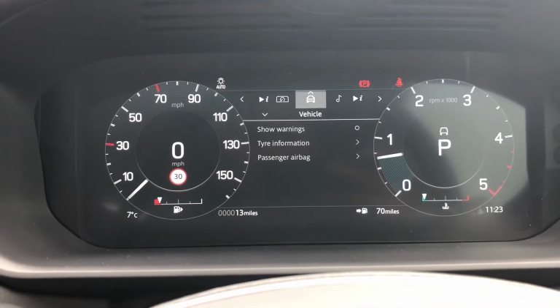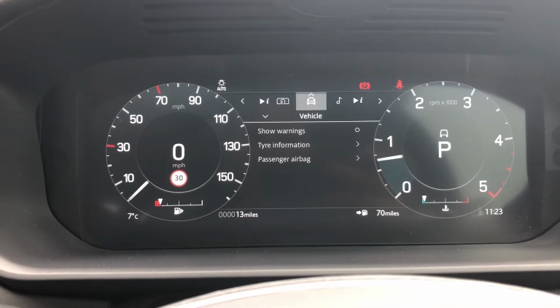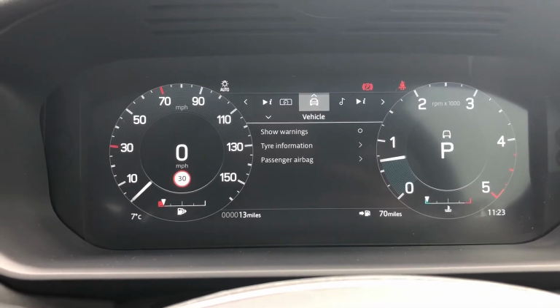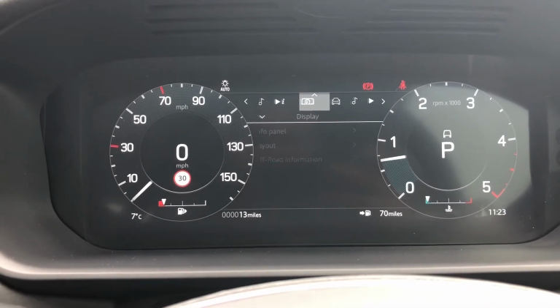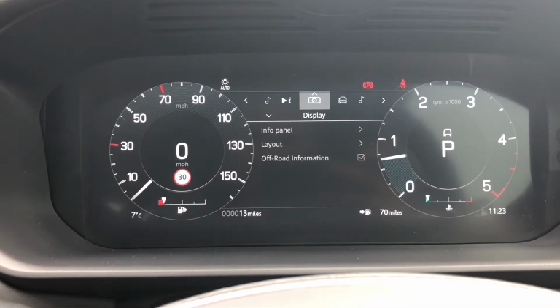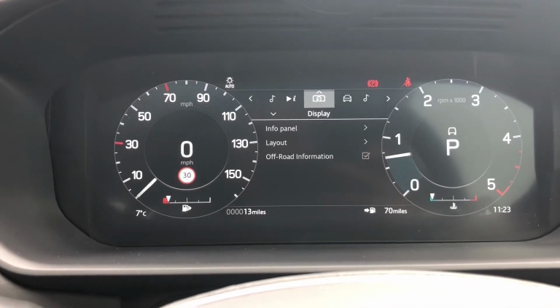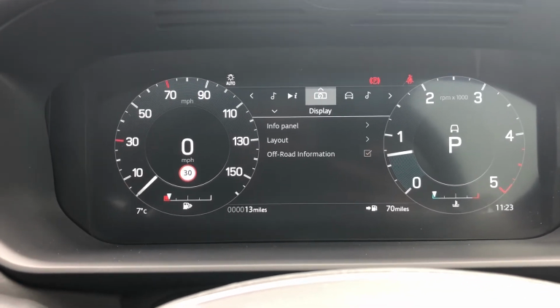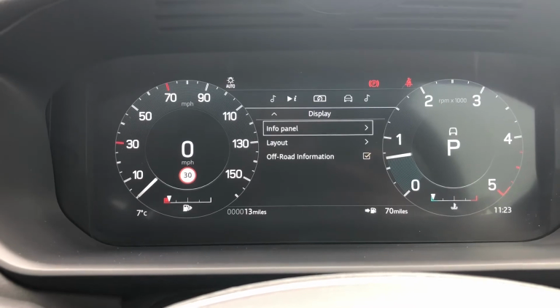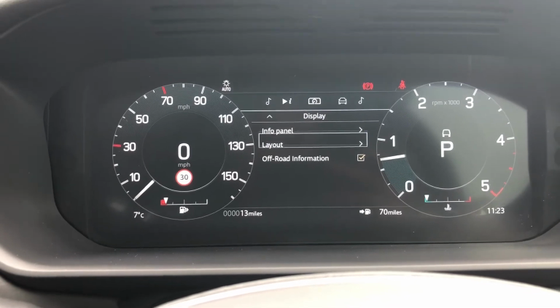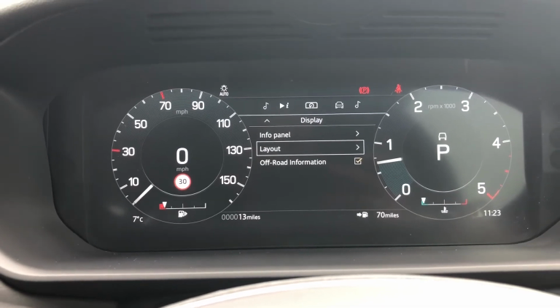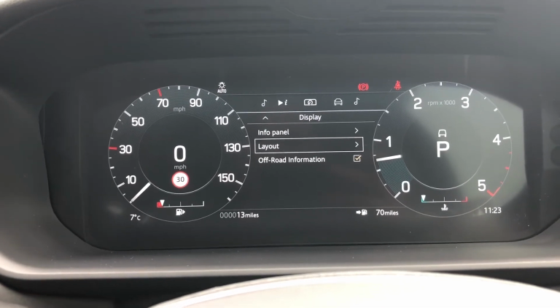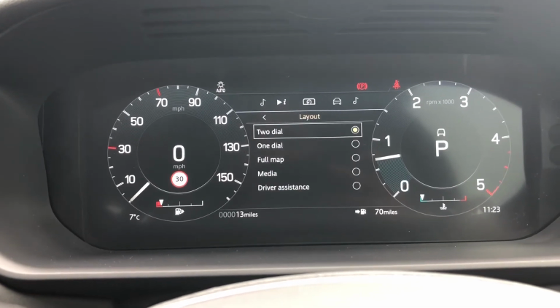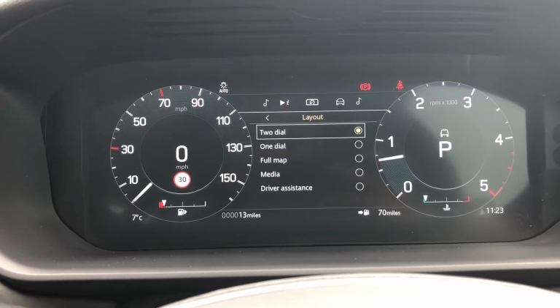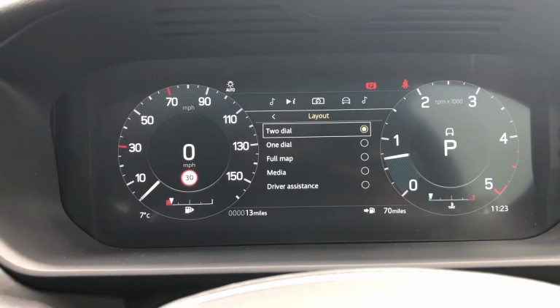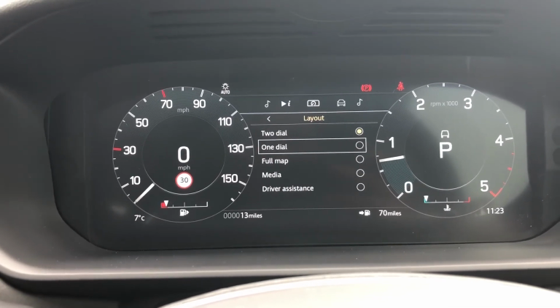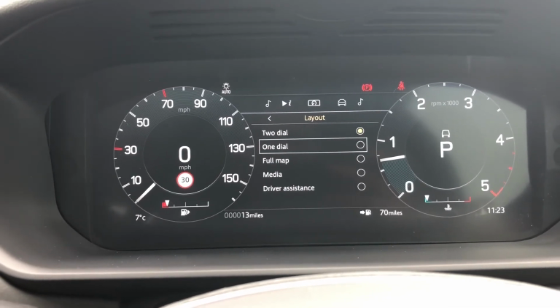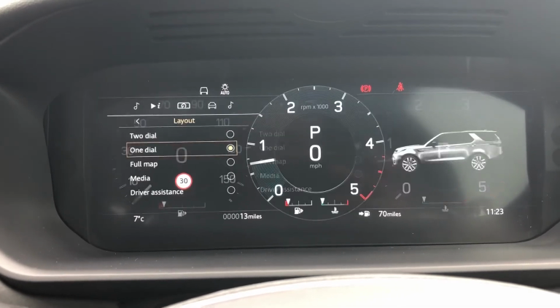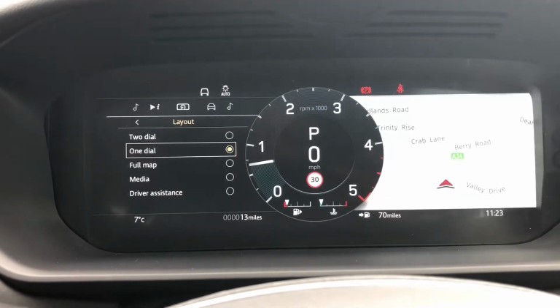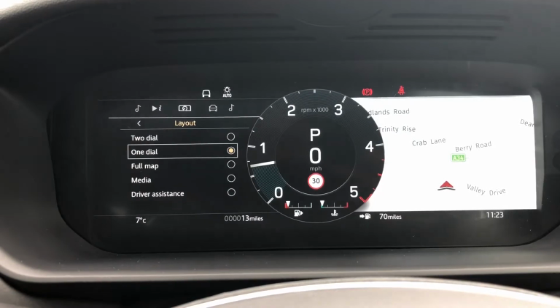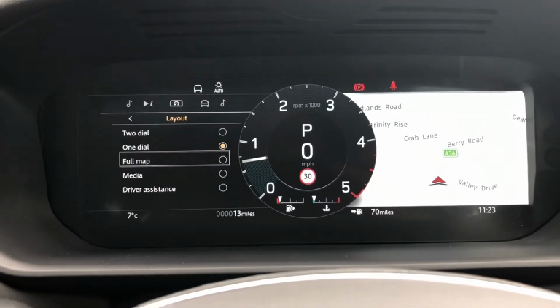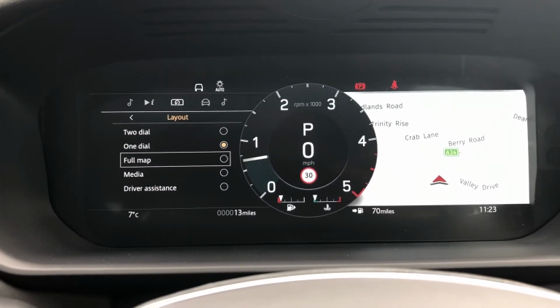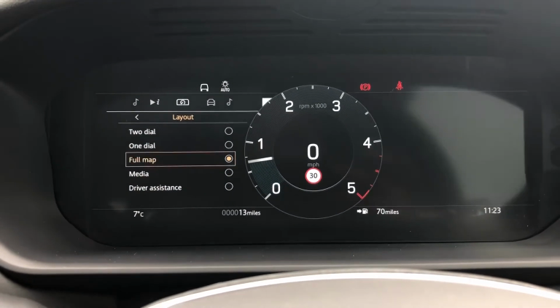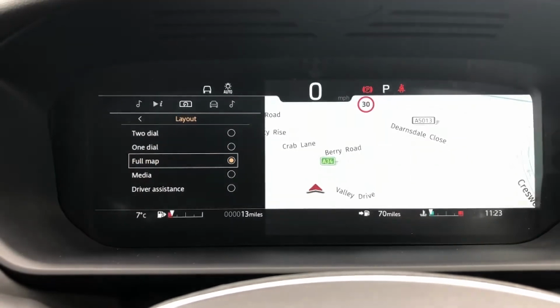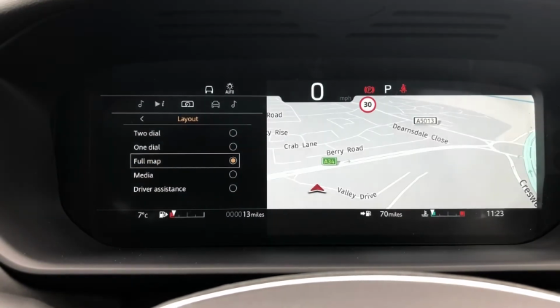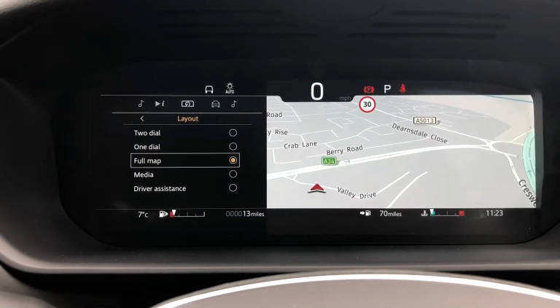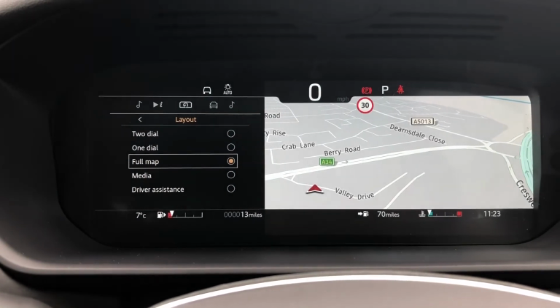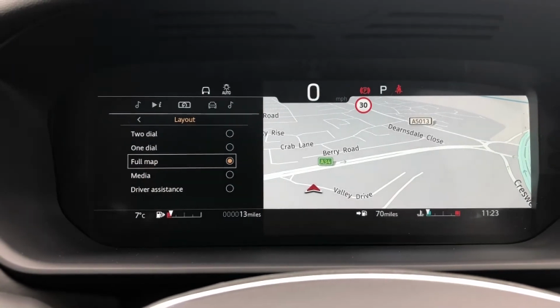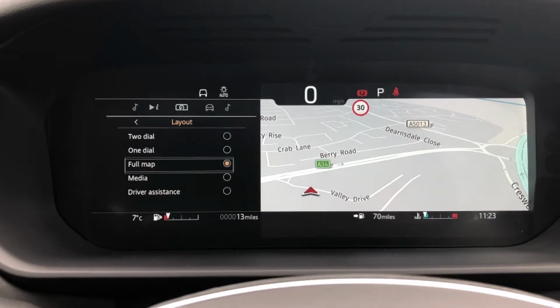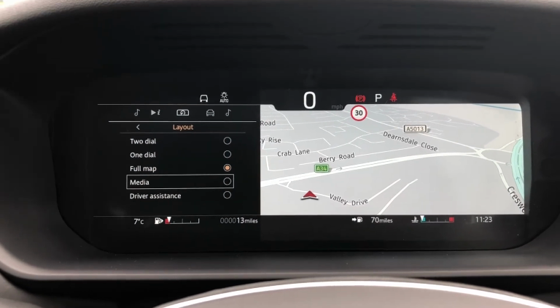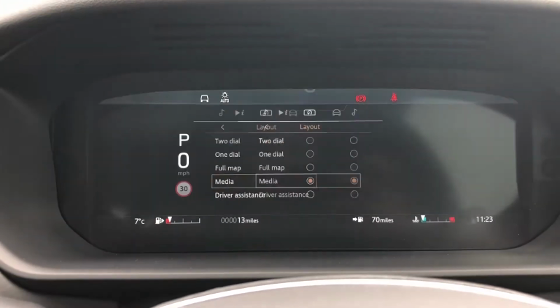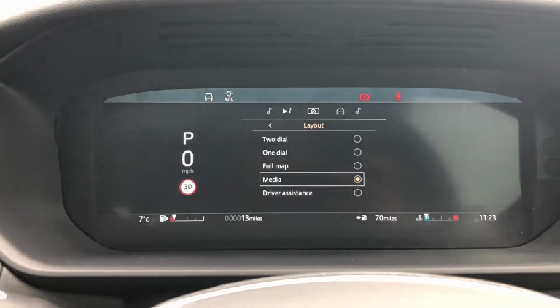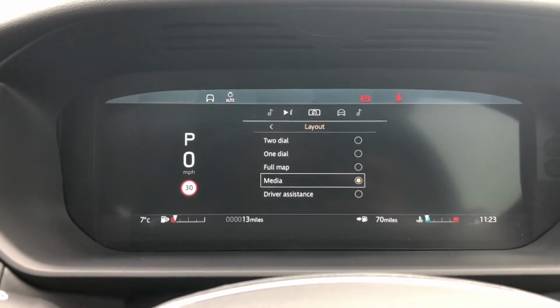This car is brand new and has only done 13 miles. You can also change the layout depending on whether you want one dial, a full map if you are in an area you are not familiar with, or your media.